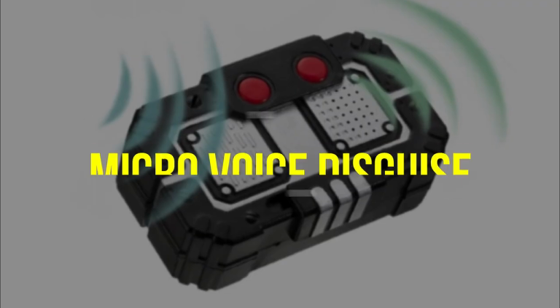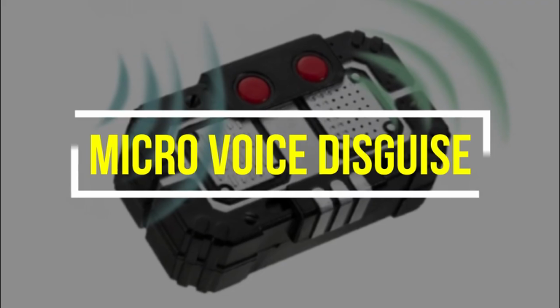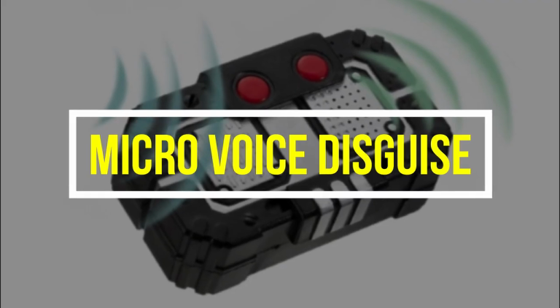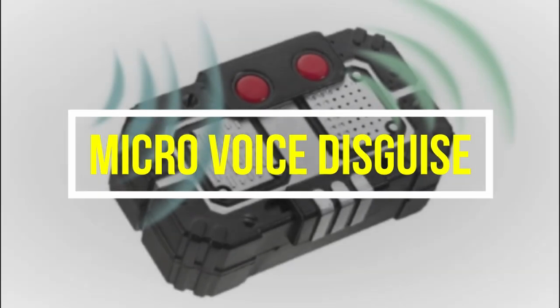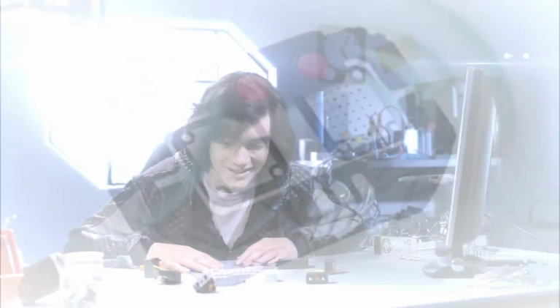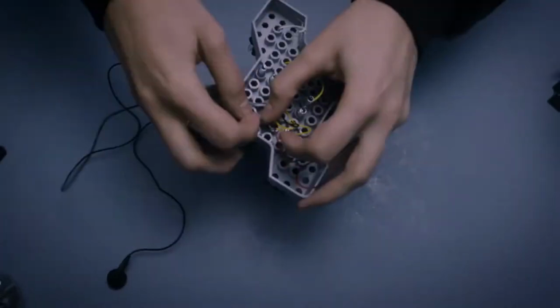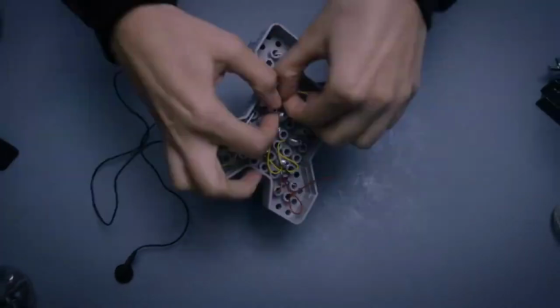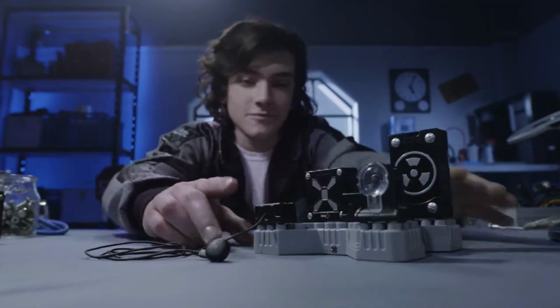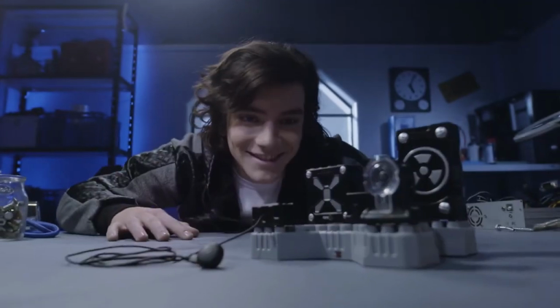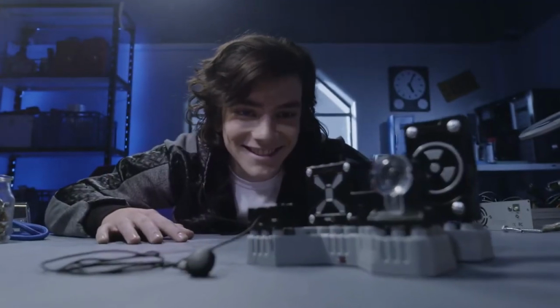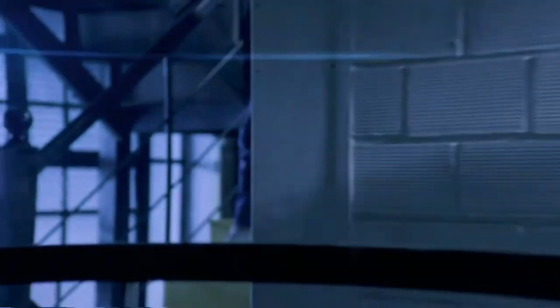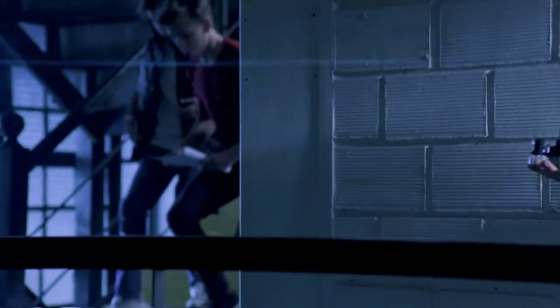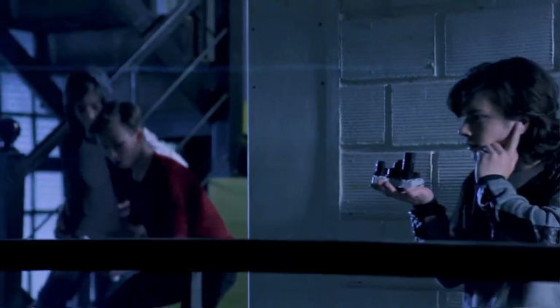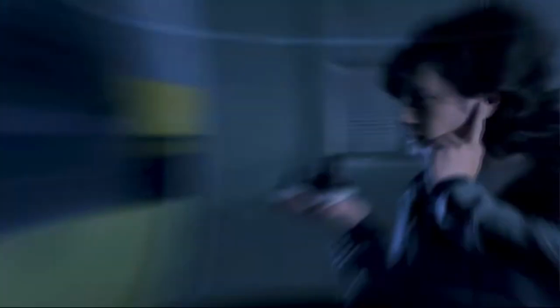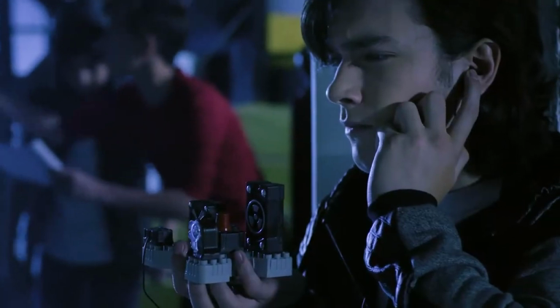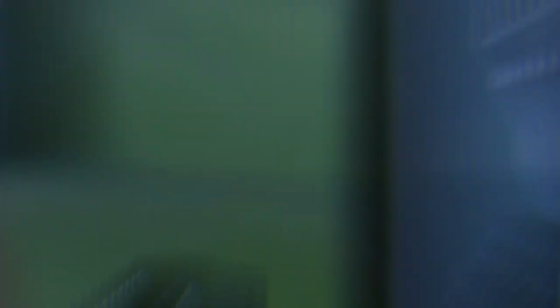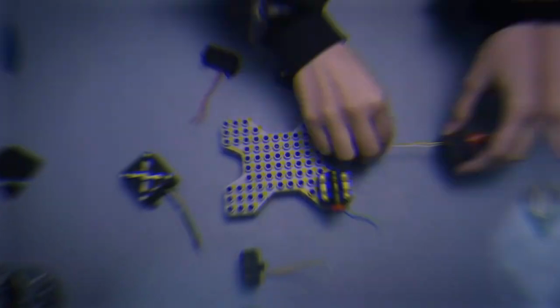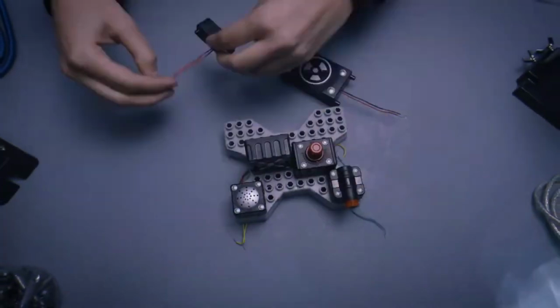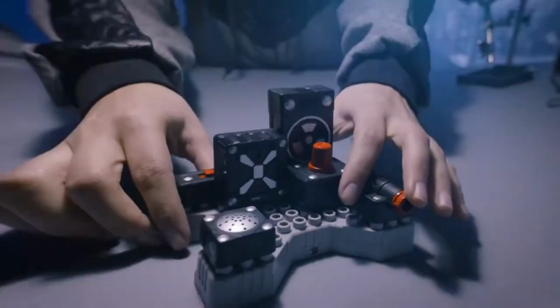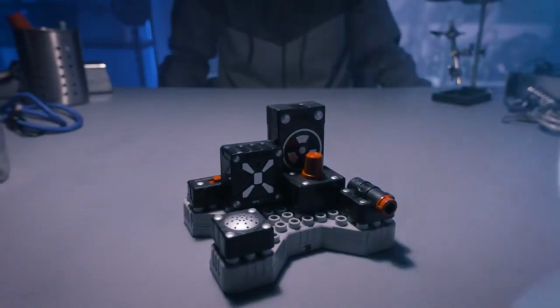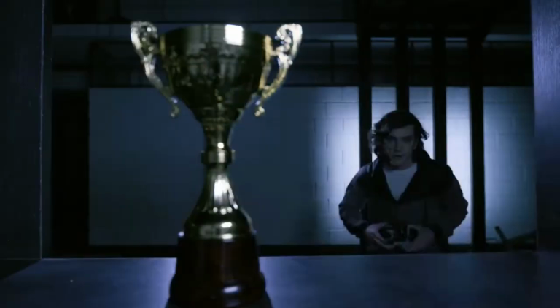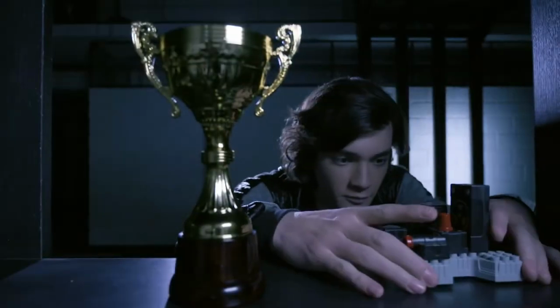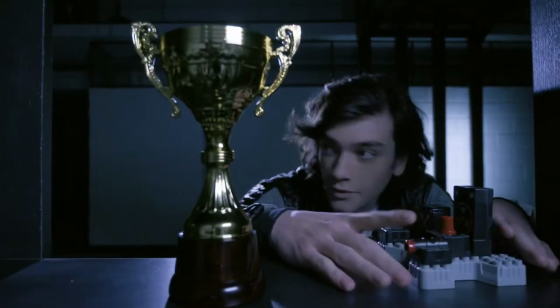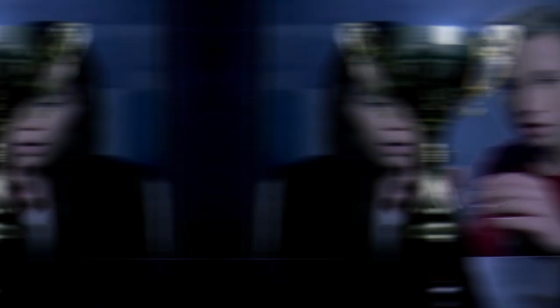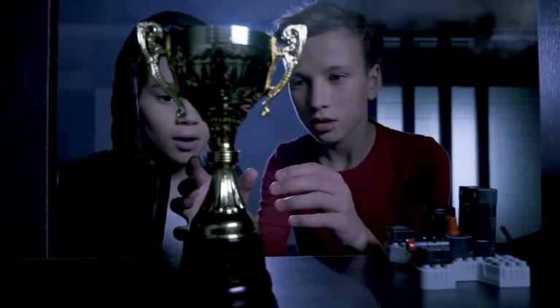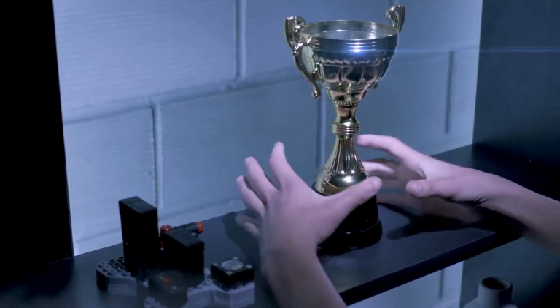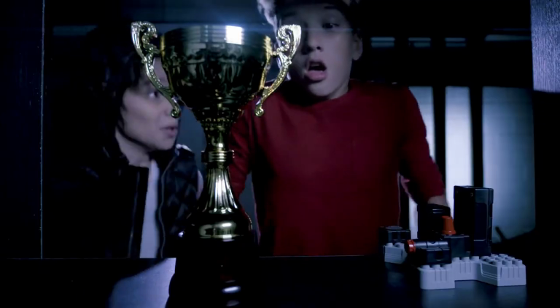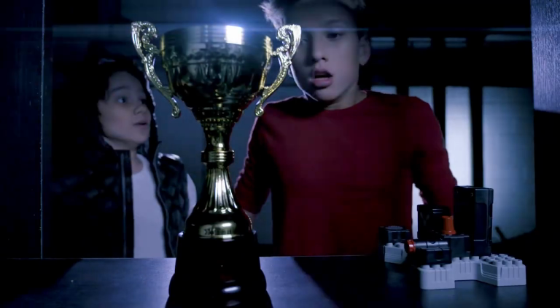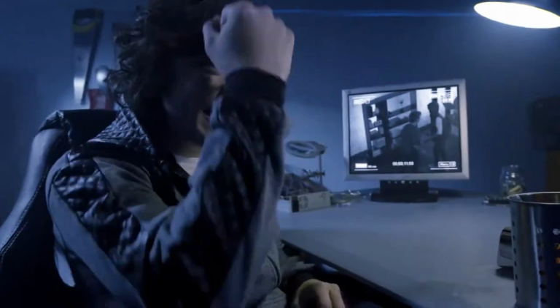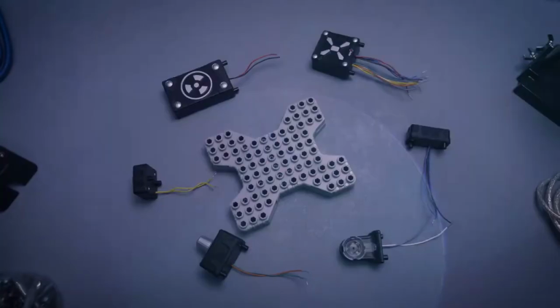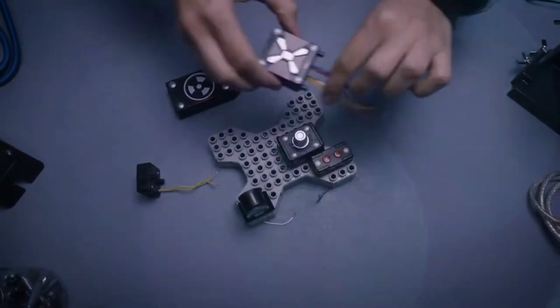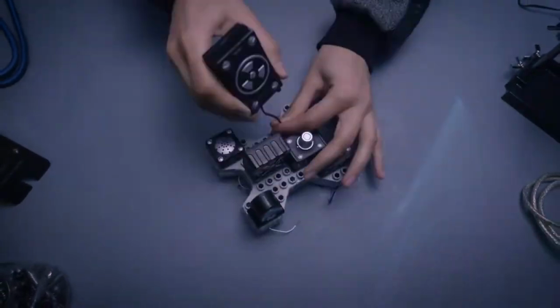Micro Voice Disguise: If you are into spy gear or if you are looking for a fun gift, this can be the one. The Micro Voice Disguise can be a great addition to your spy gear collection. You can never know when this little guy can come in handy.